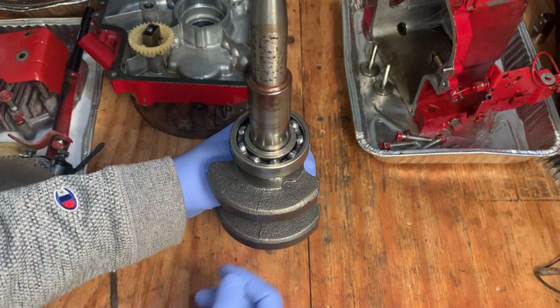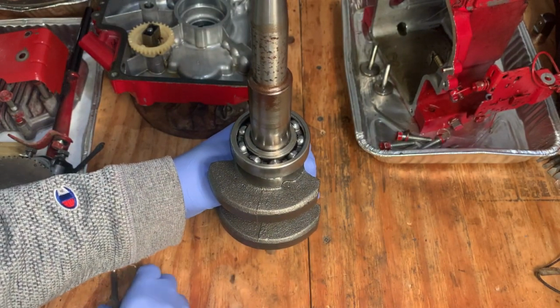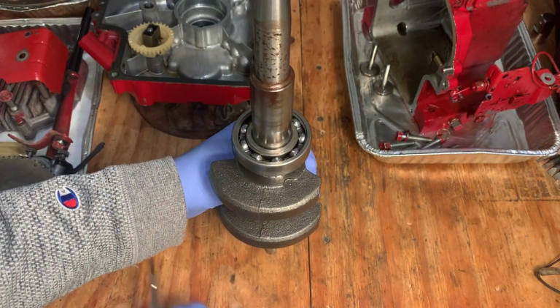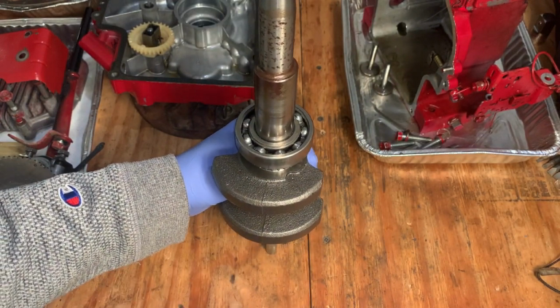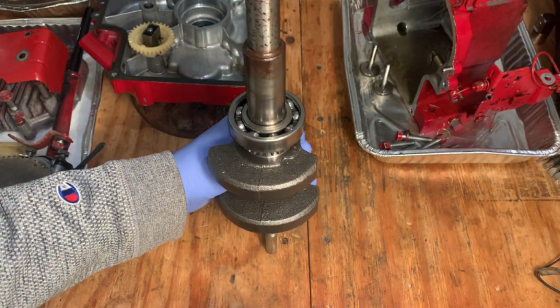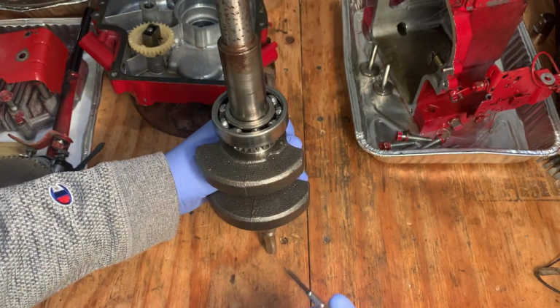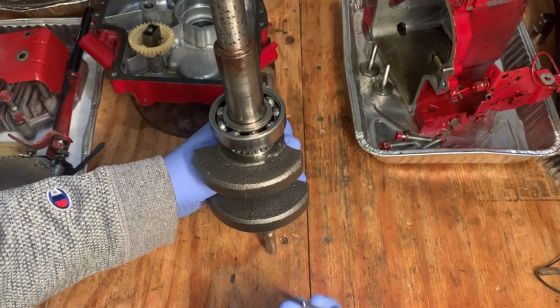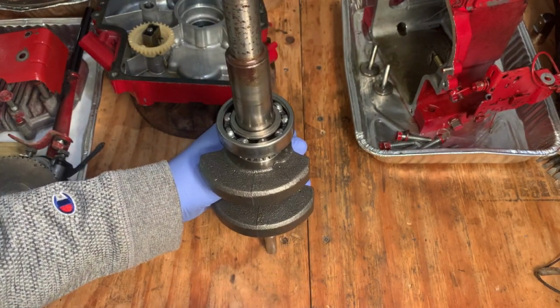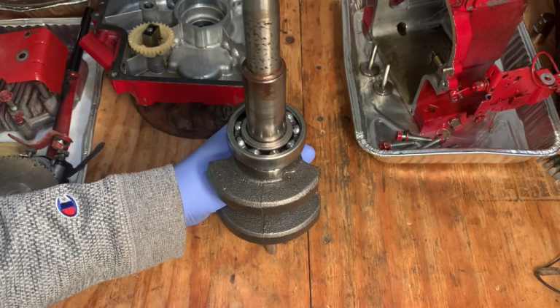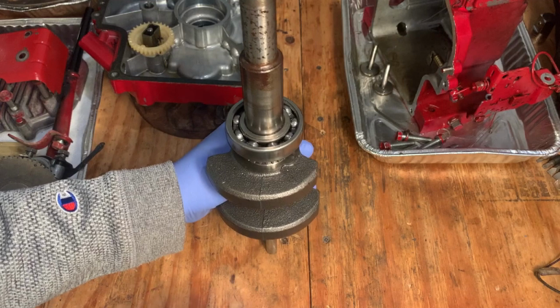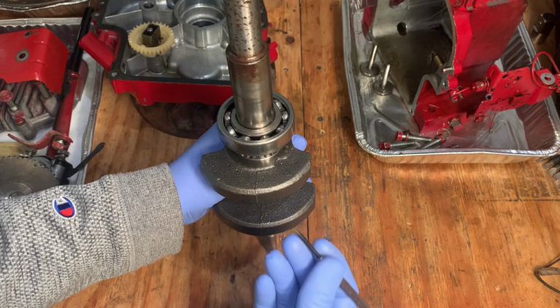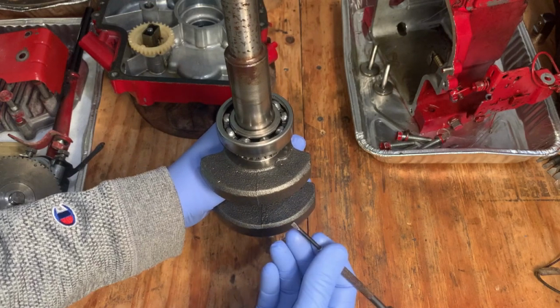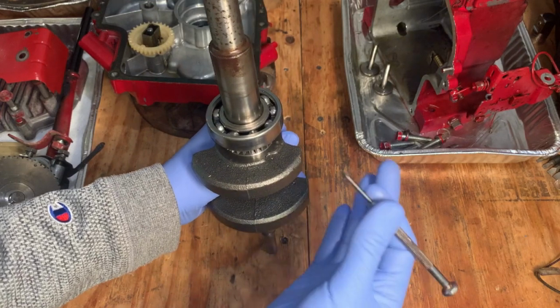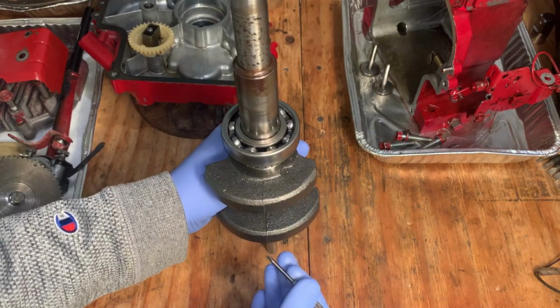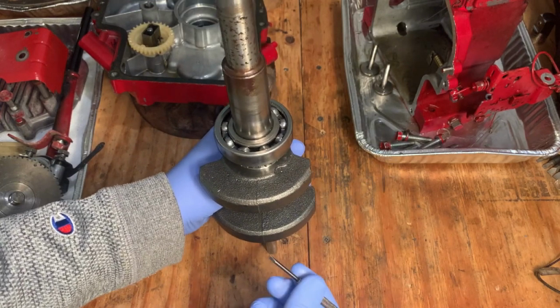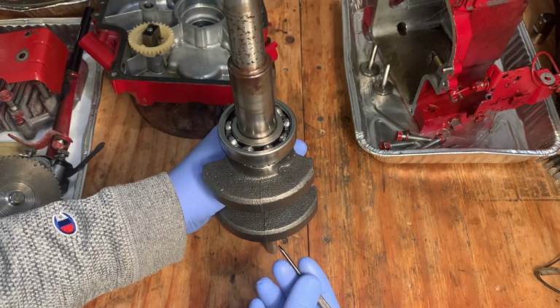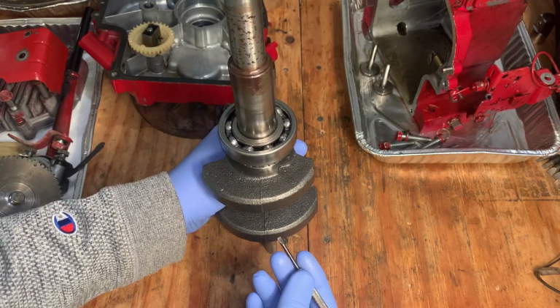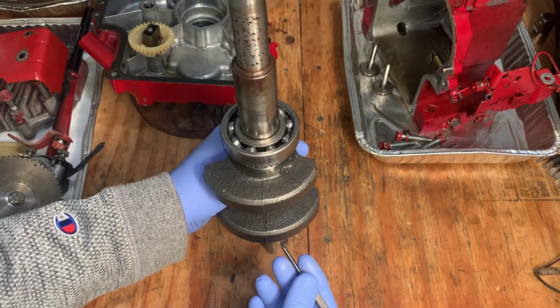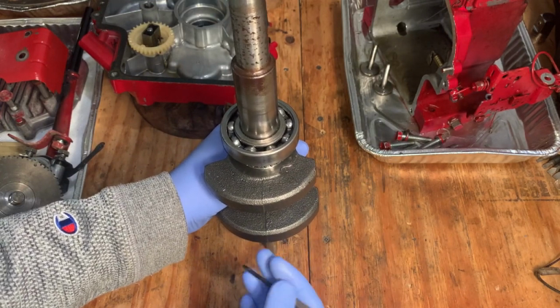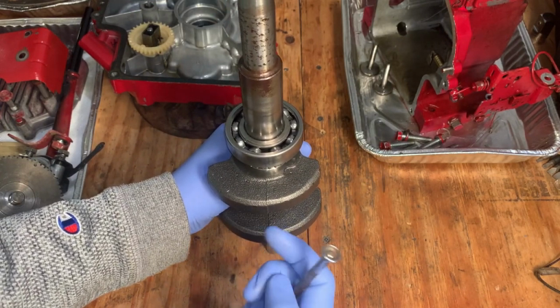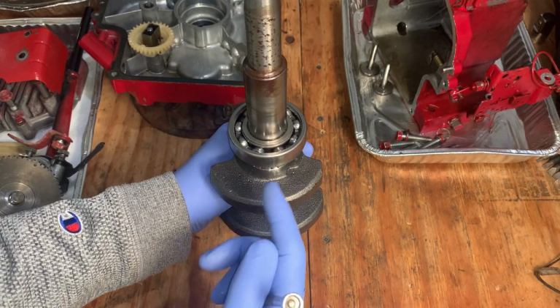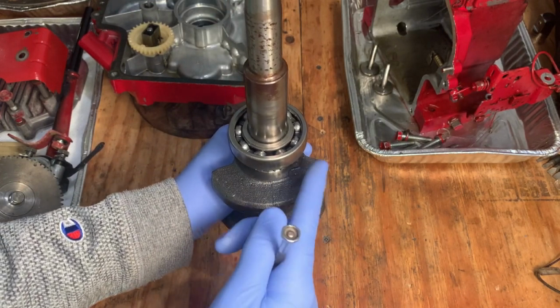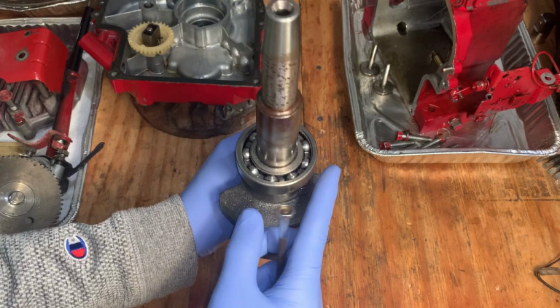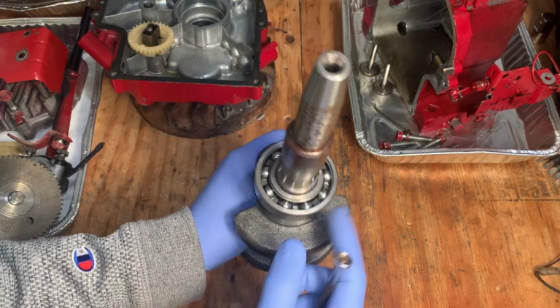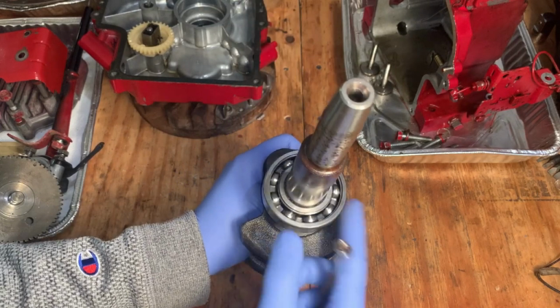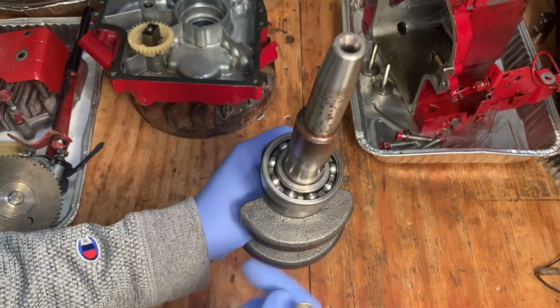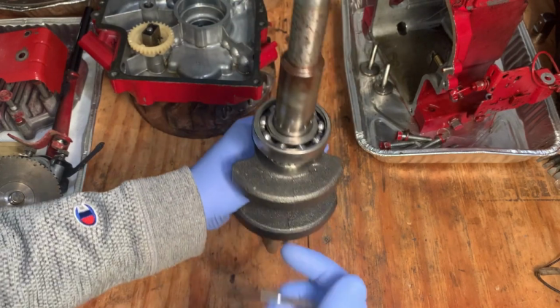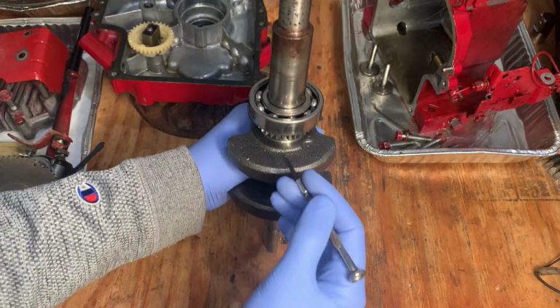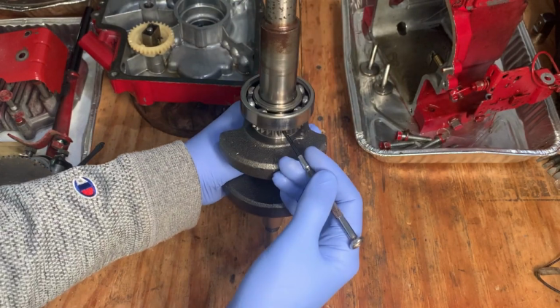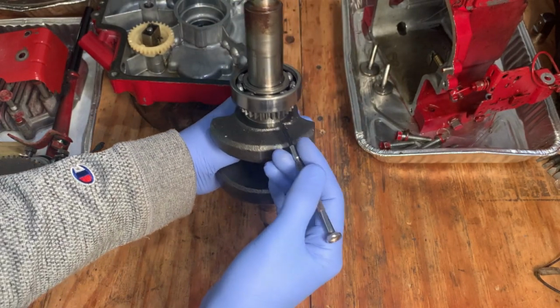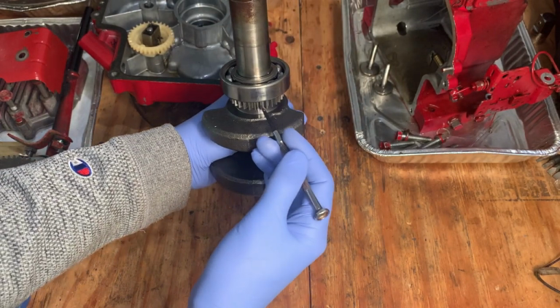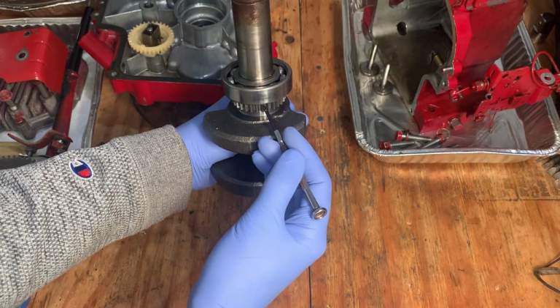I got a very important side note here. I was double-checking the timing. I reviewed the video from when I initially opened this engine, and my concern was with this ball bearing here — I couldn't see the timing mark on this gear.